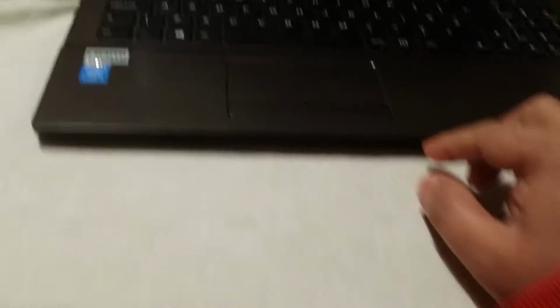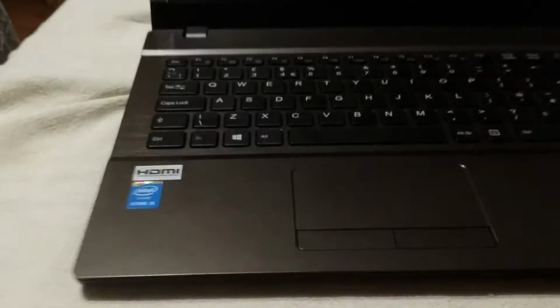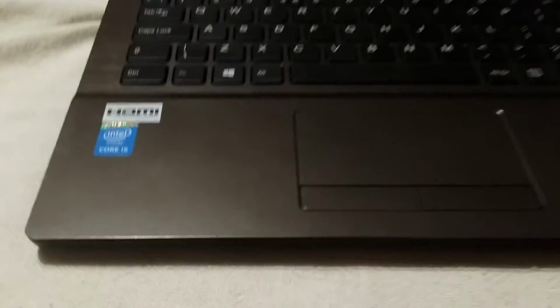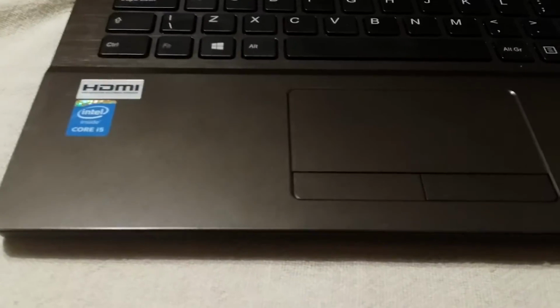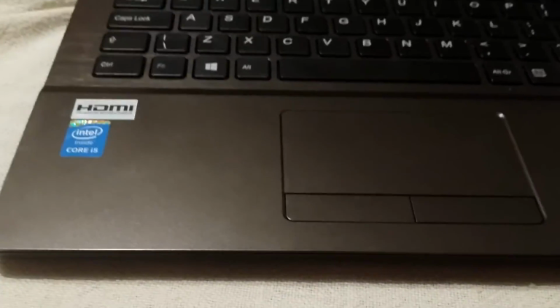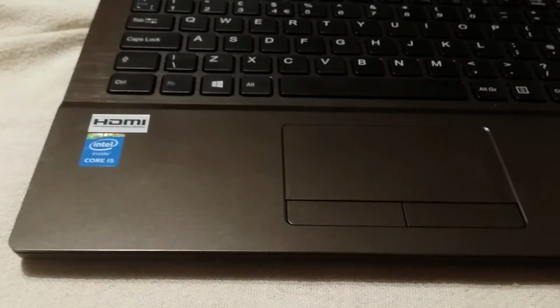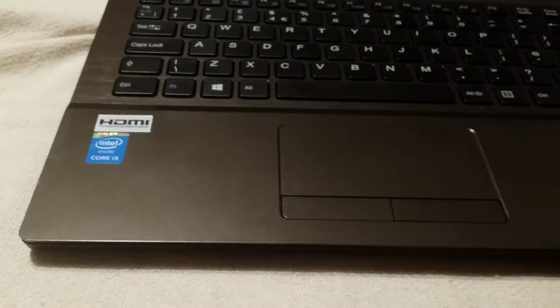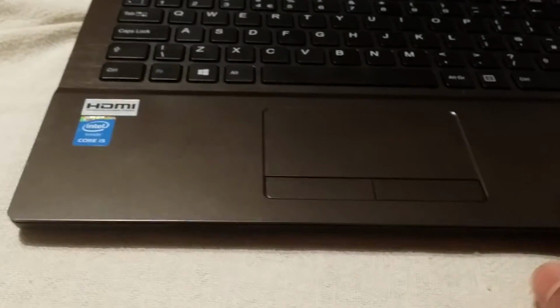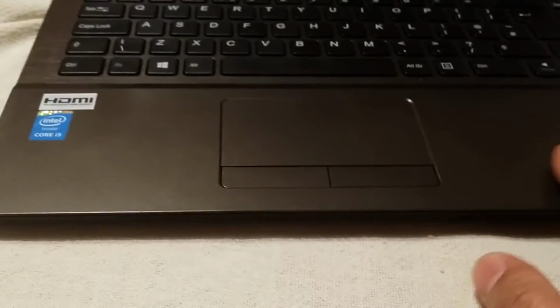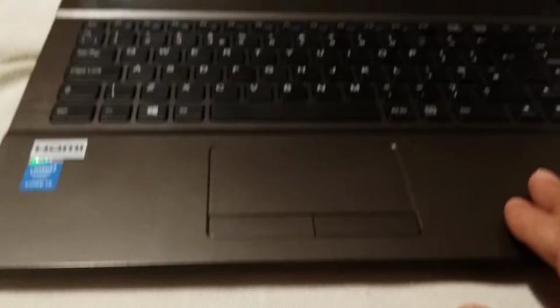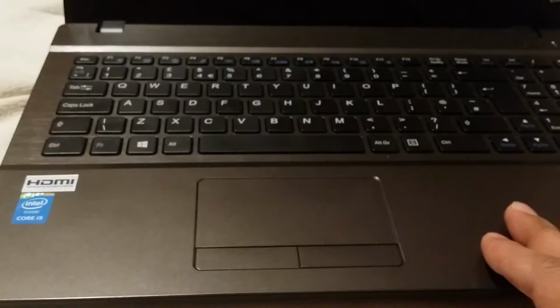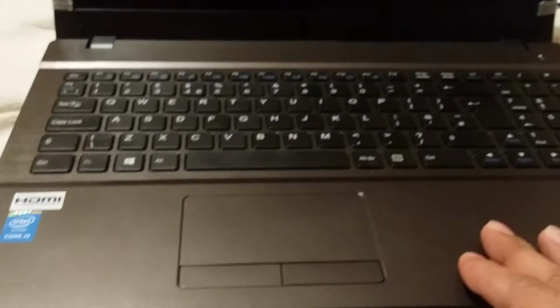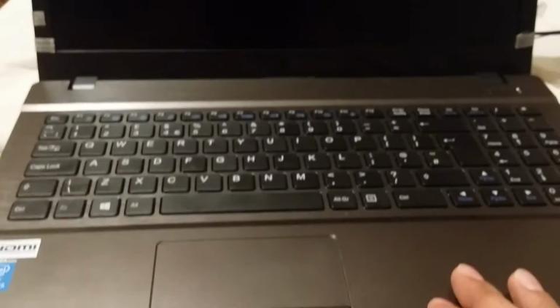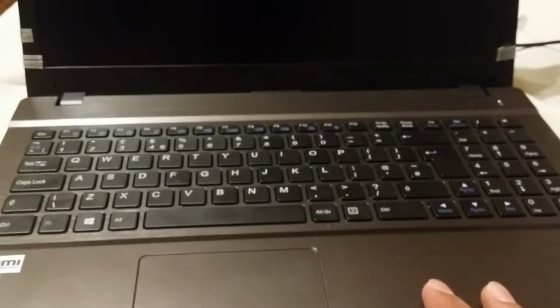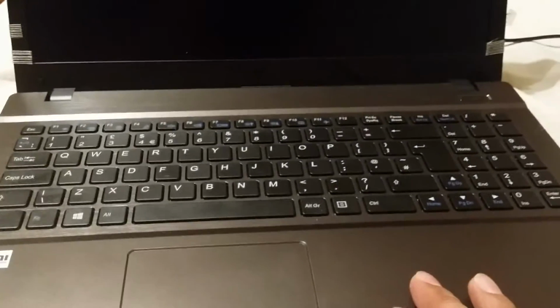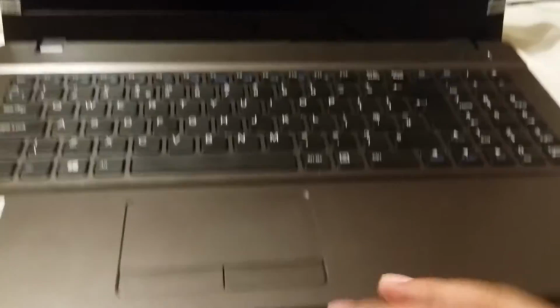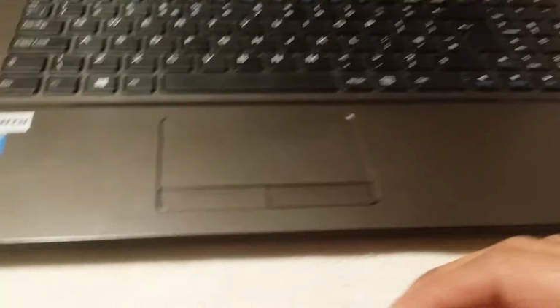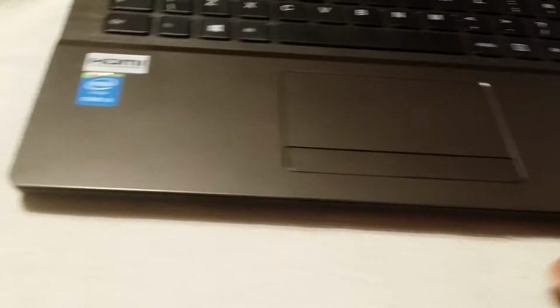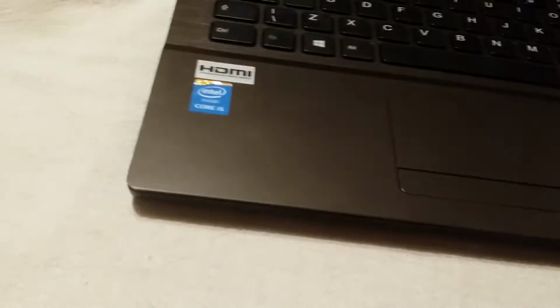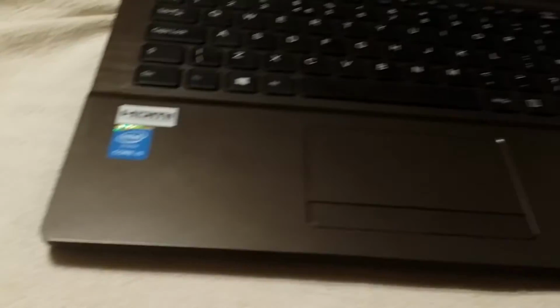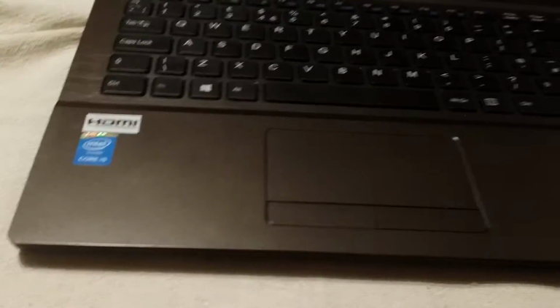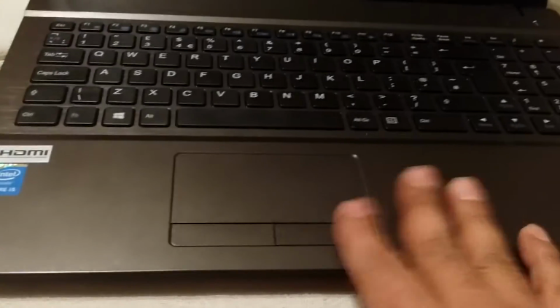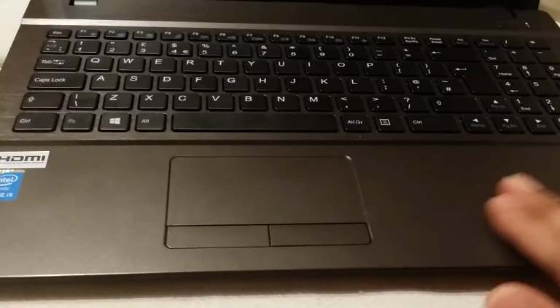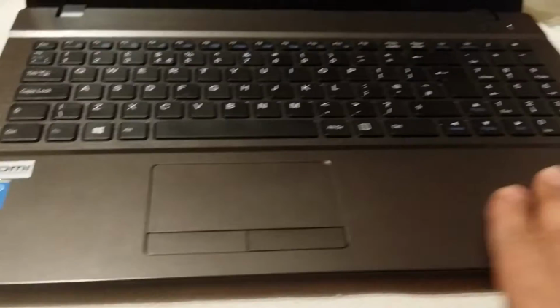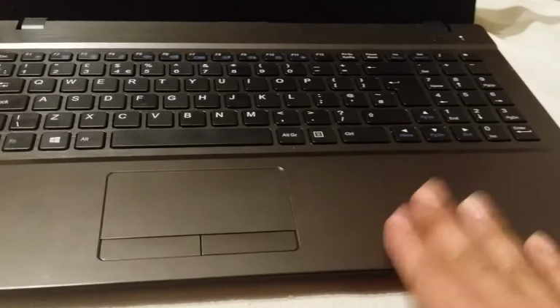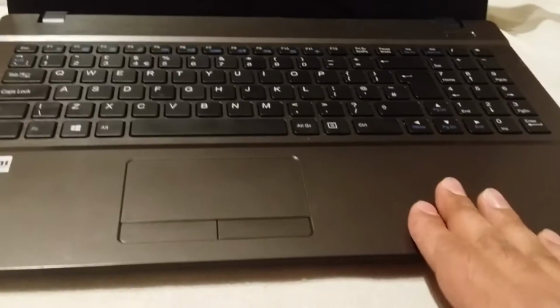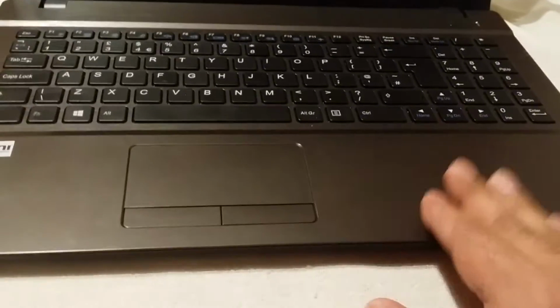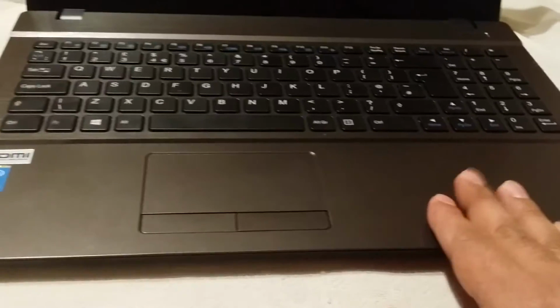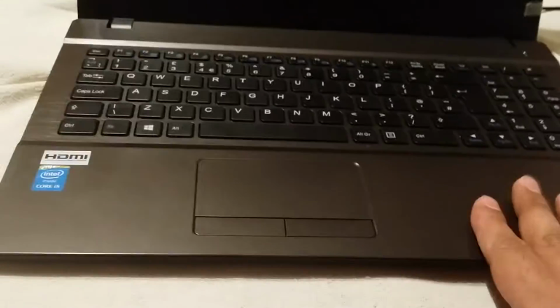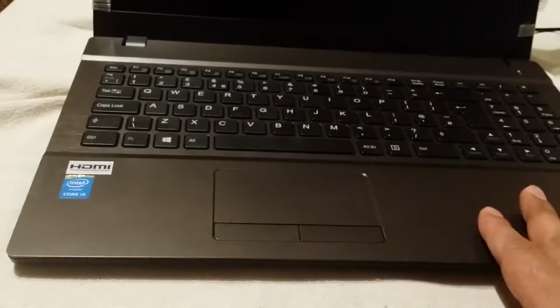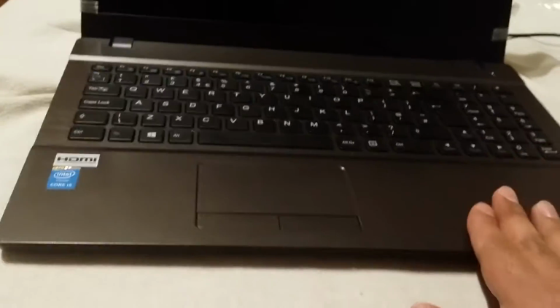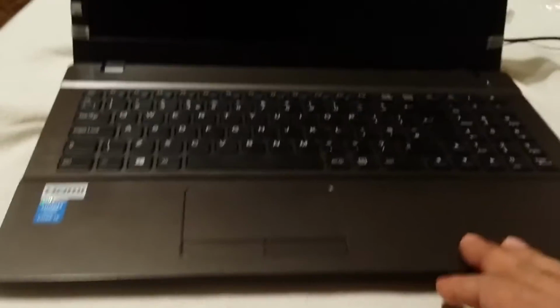Anyway, if you have a close look - I mean I've been touching this so much, my son has been all over this - and there's zero fingerprints. So it's really good in terms of it not being a fingerprint magnet.